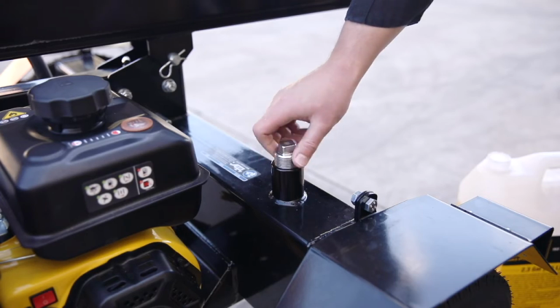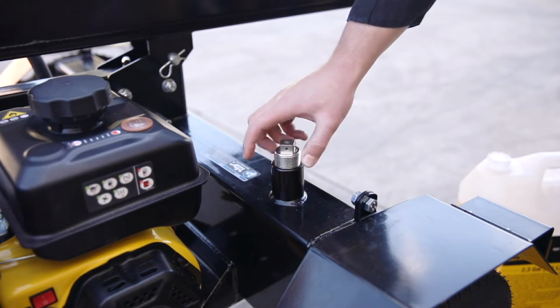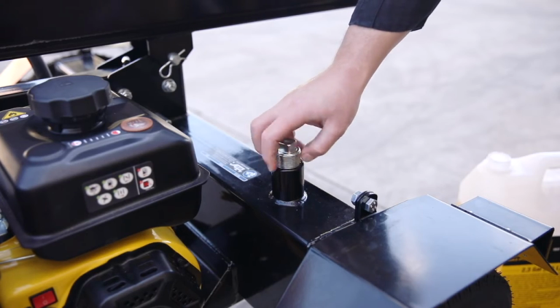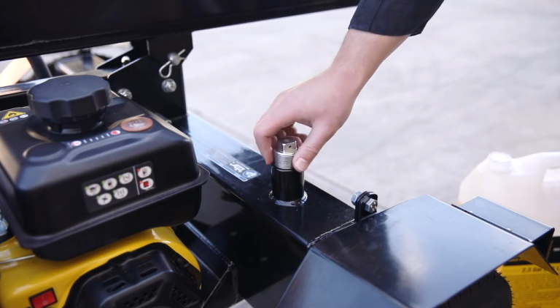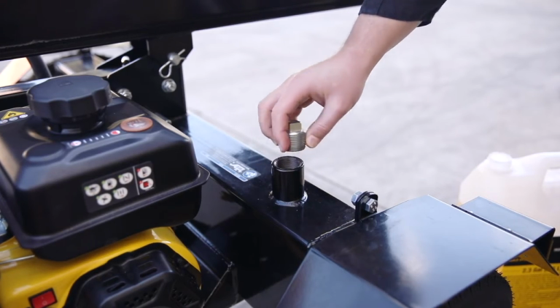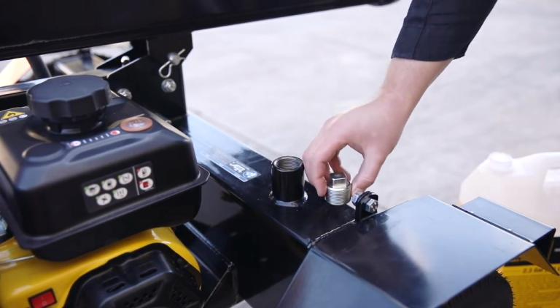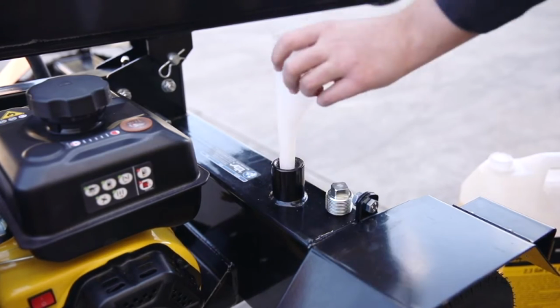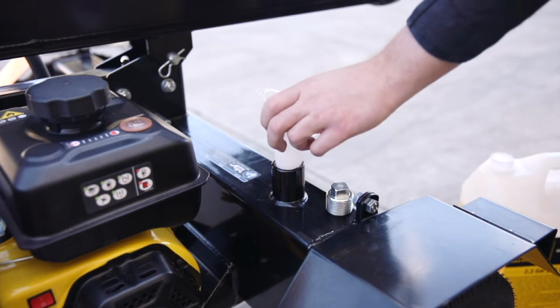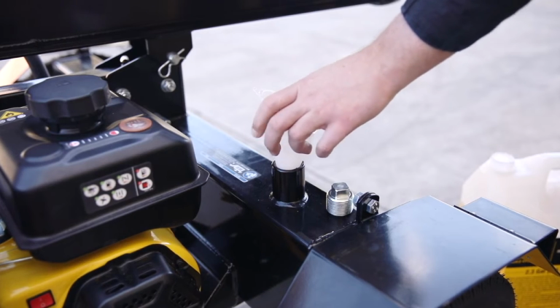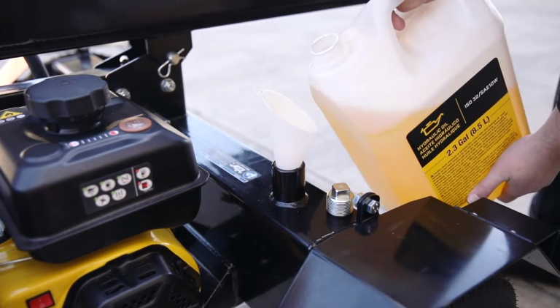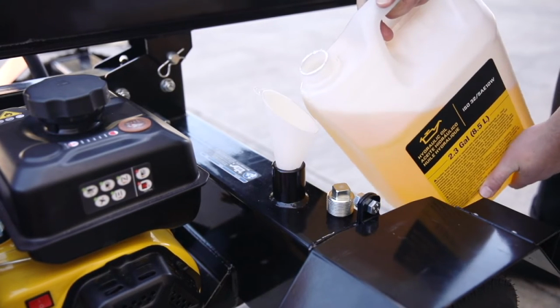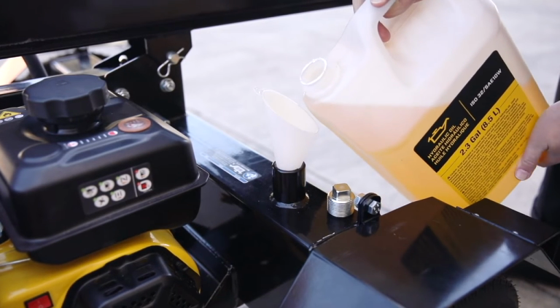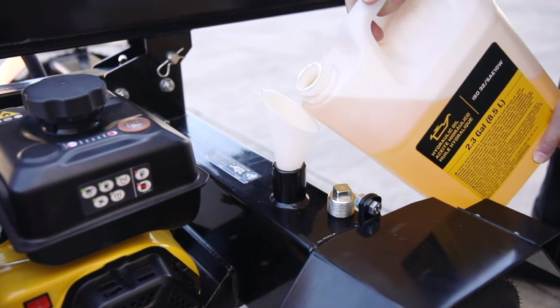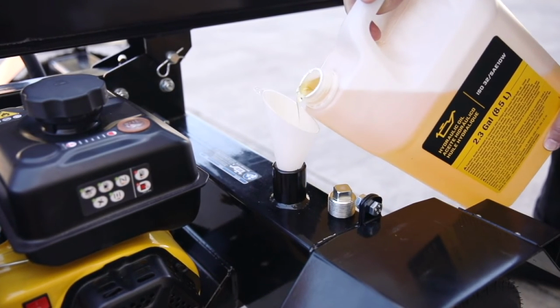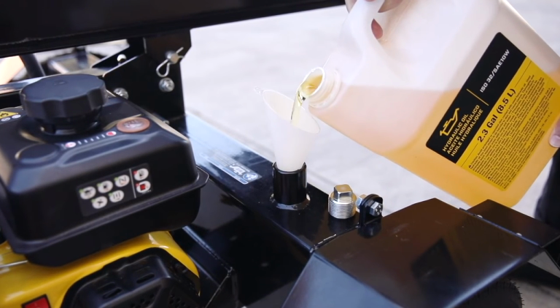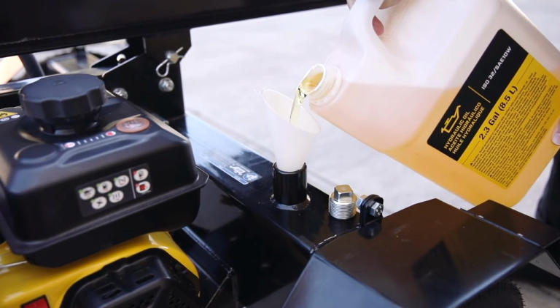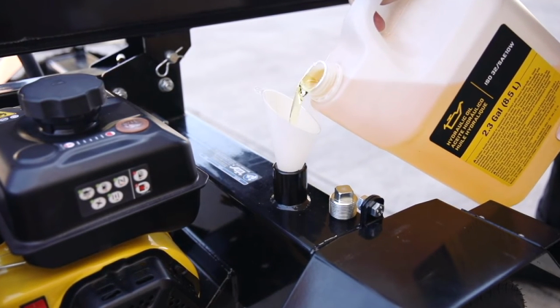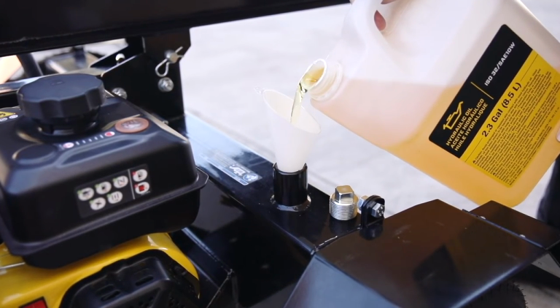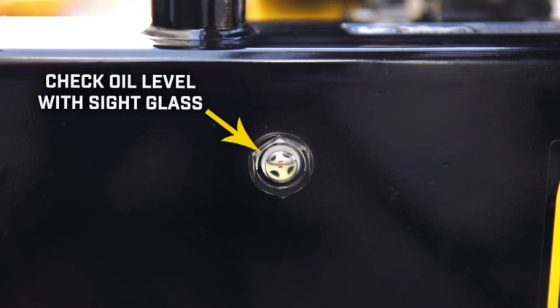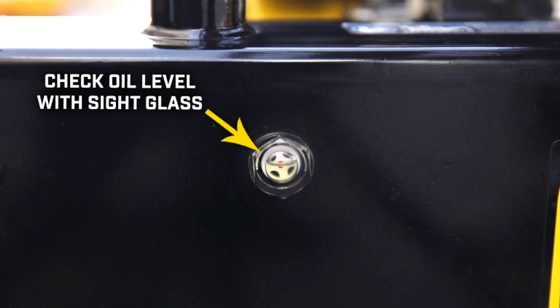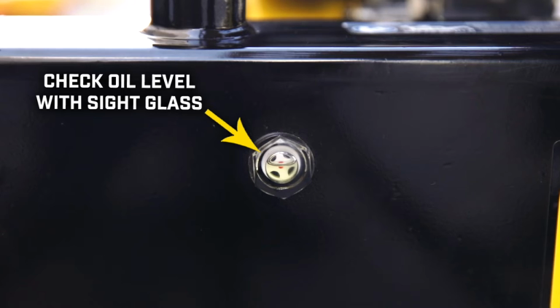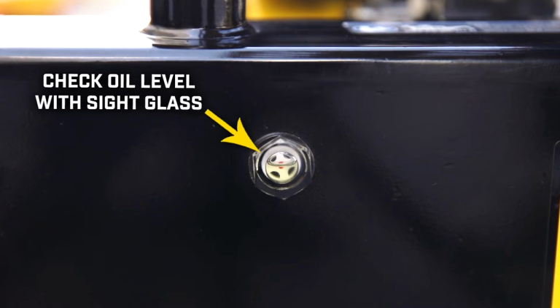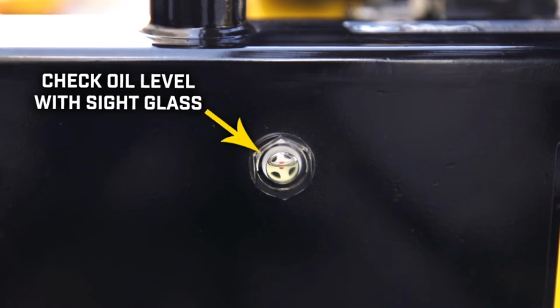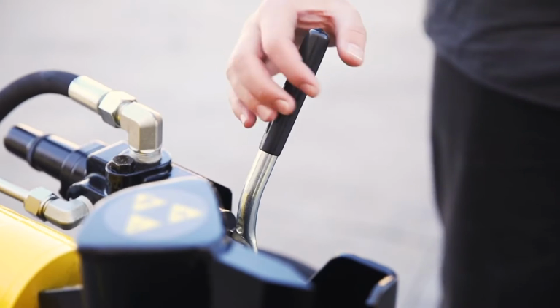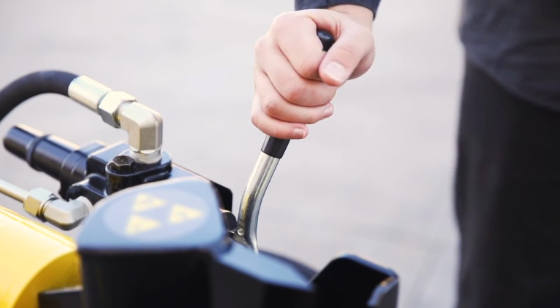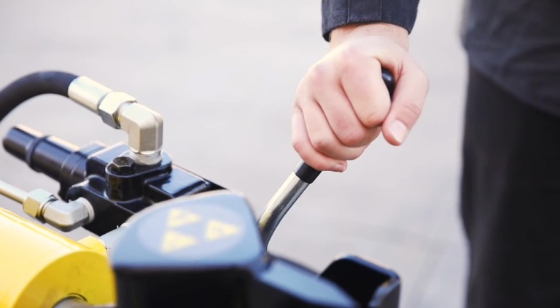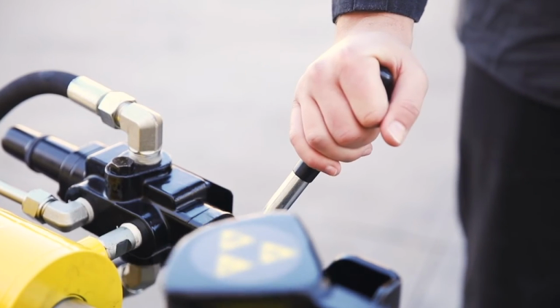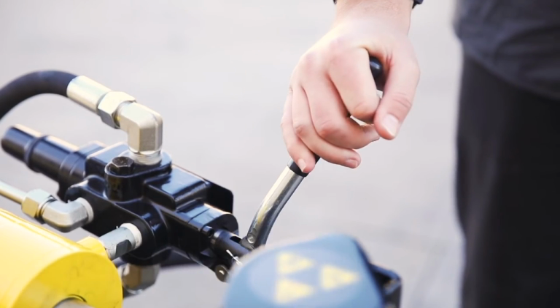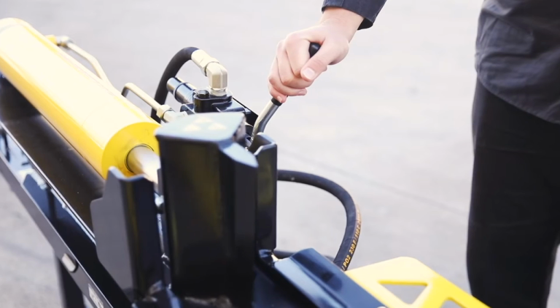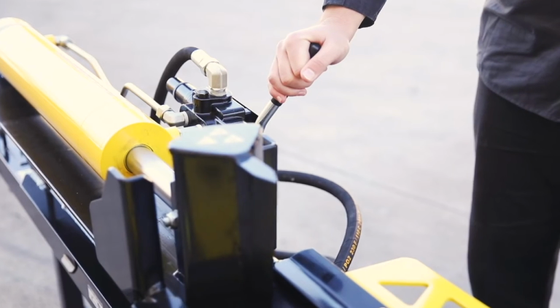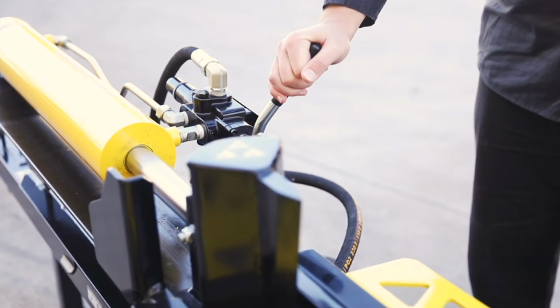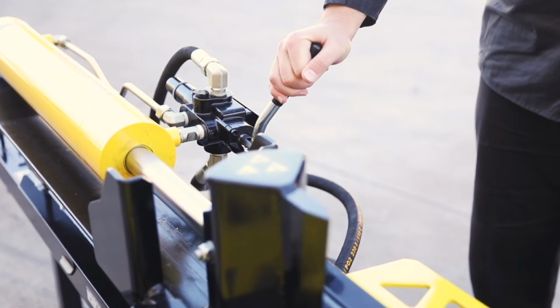Your control valve and hydraulic cylinder replacement is complete. Top off your hydraulic oil and use the sight glass to make sure your oil is at the appropriate level. Run the log splitter and cycle the wedge to make sure everything is in working order.